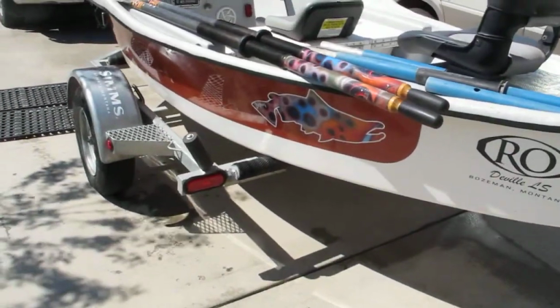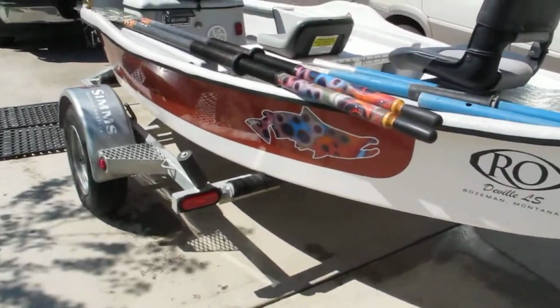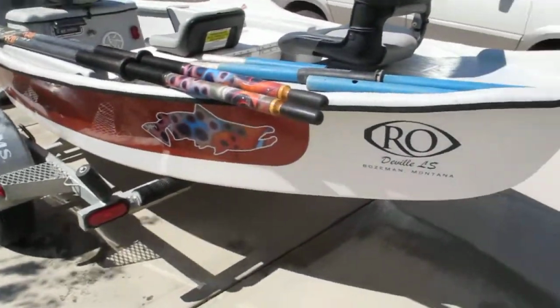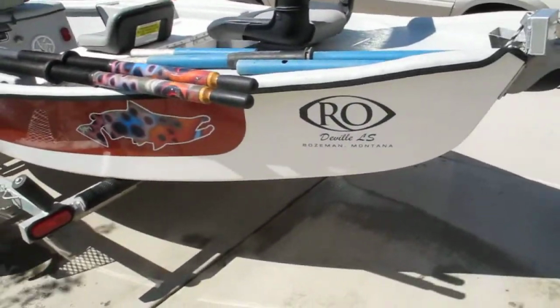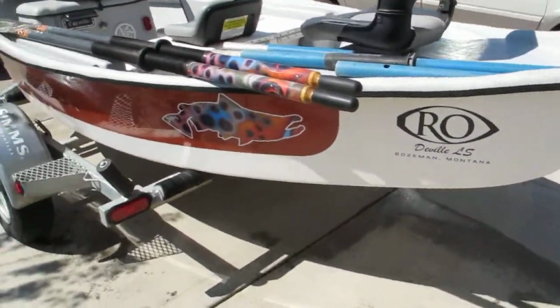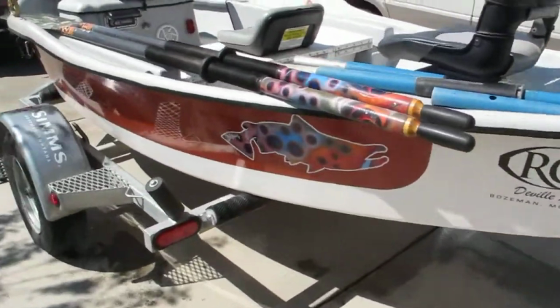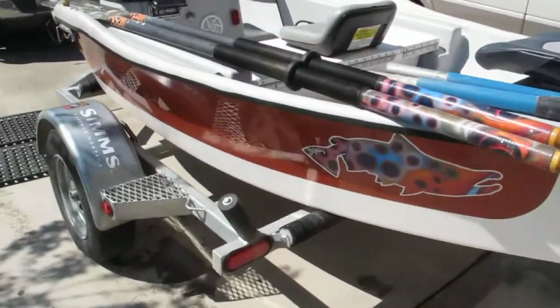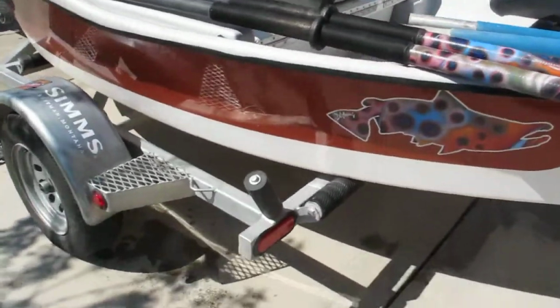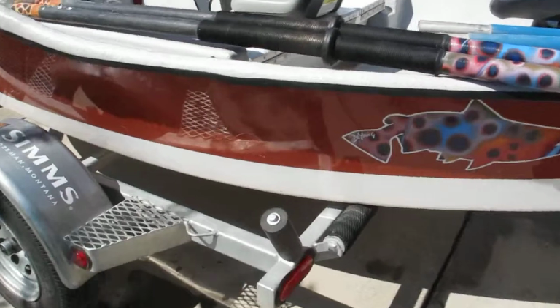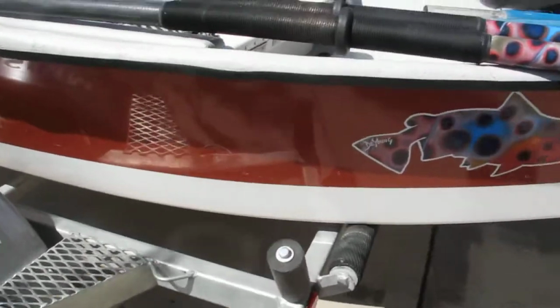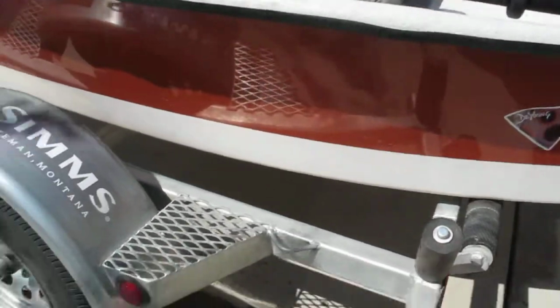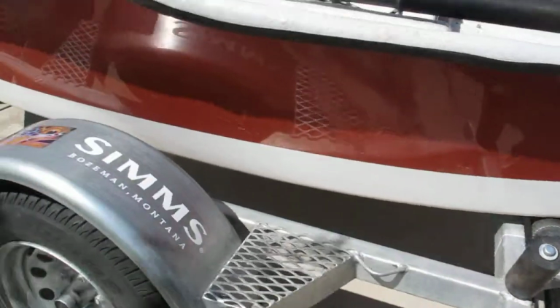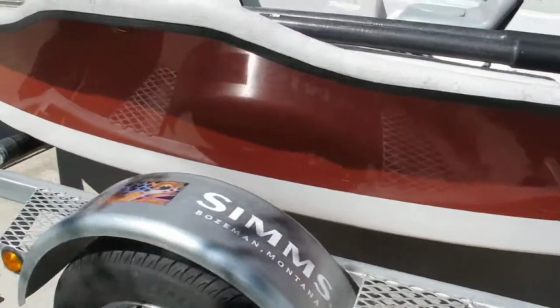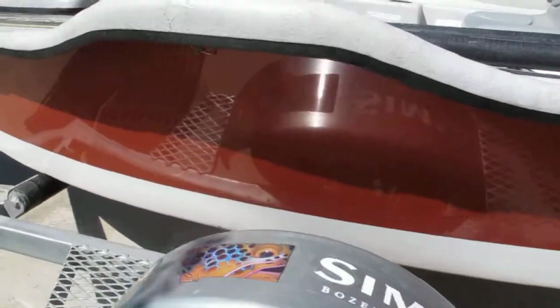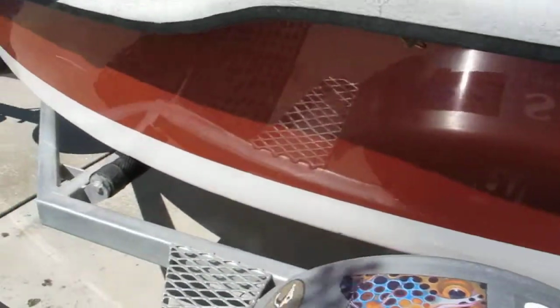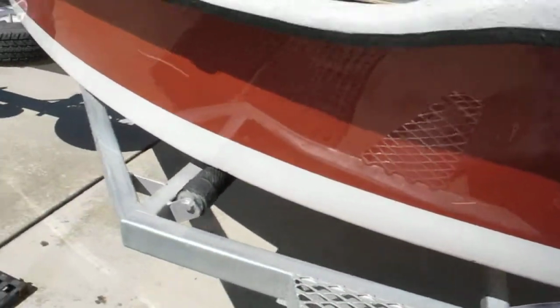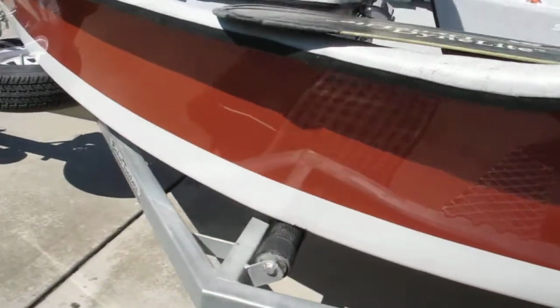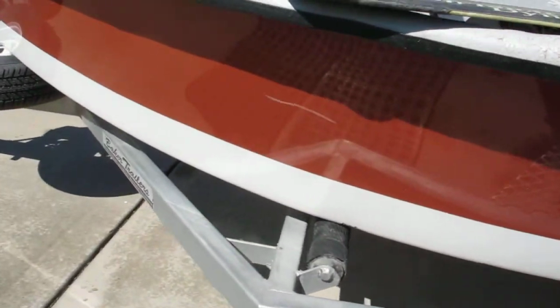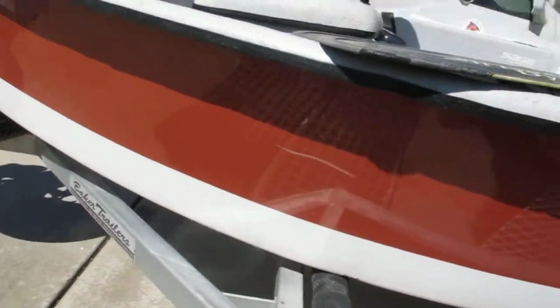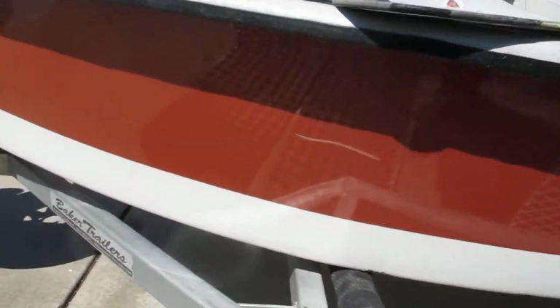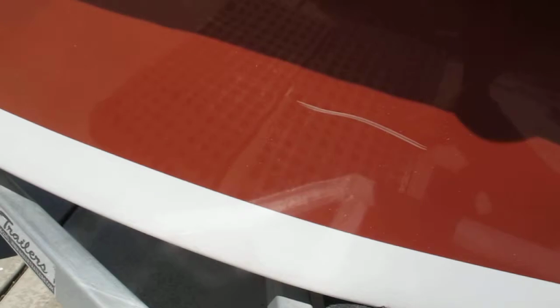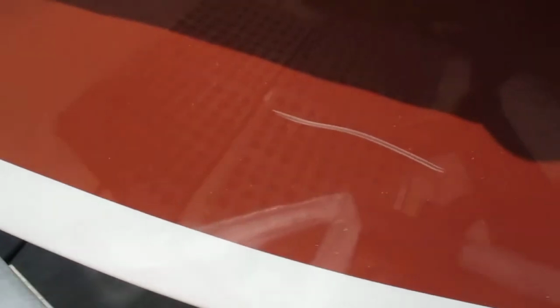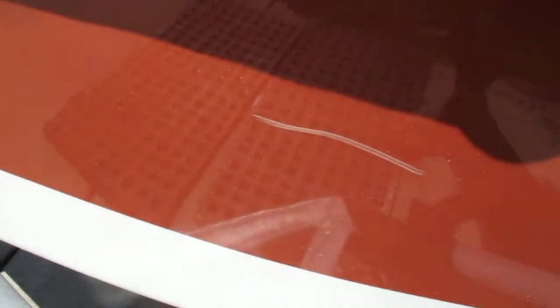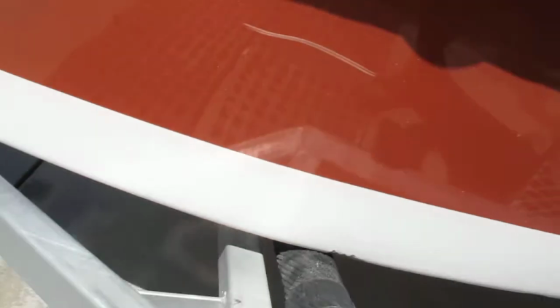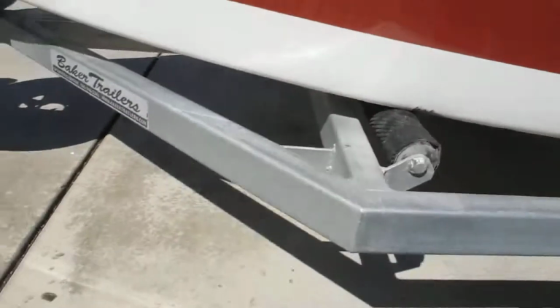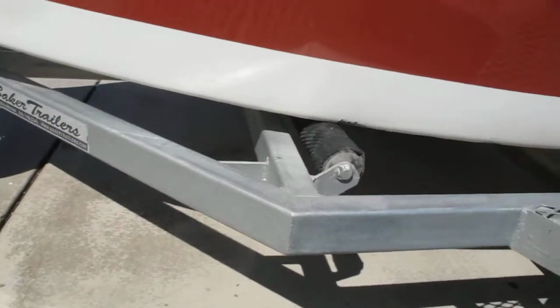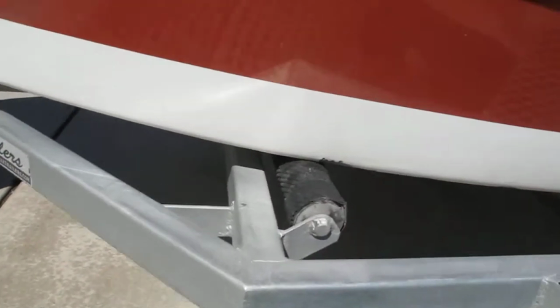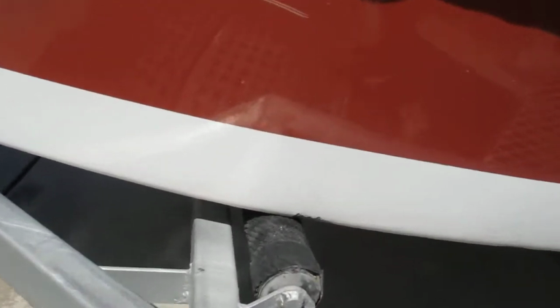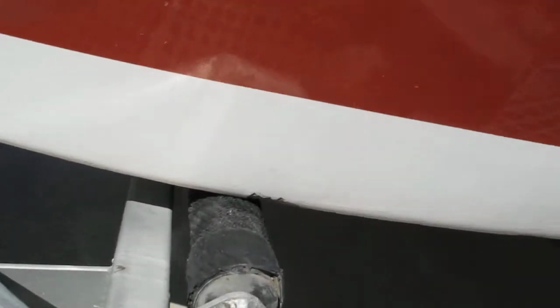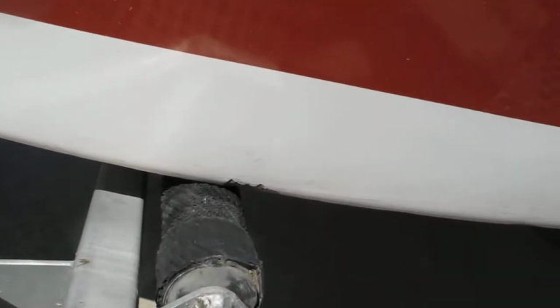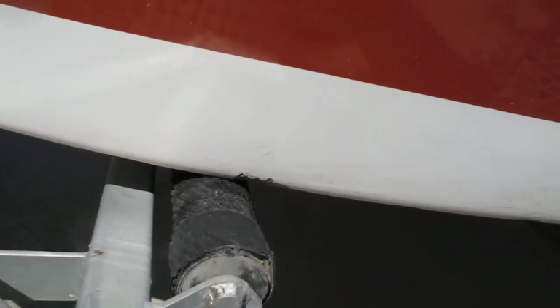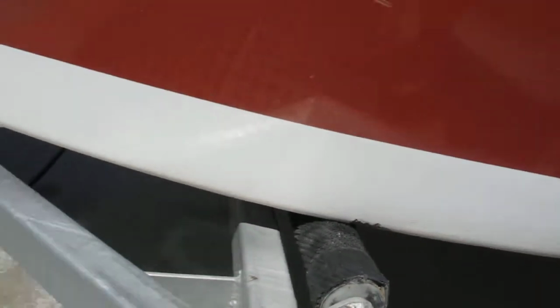The boat's in really good condition. As far as wear, there's just a couple little scrapes in the finish — one there and a little ding there.